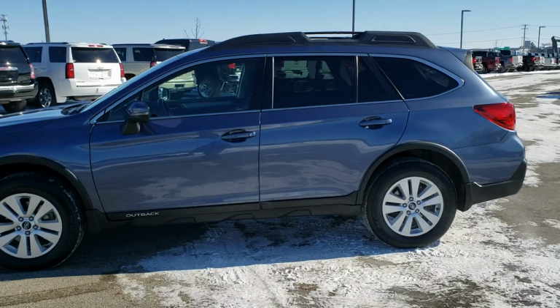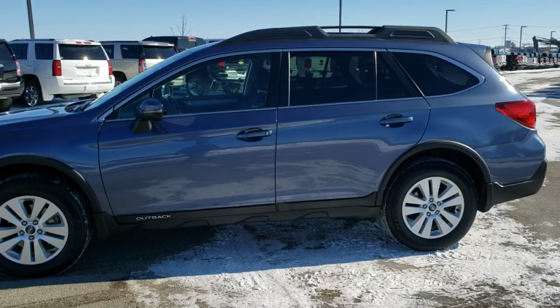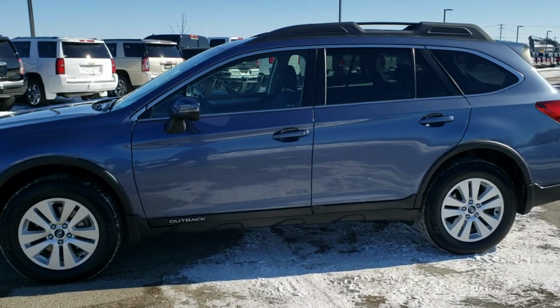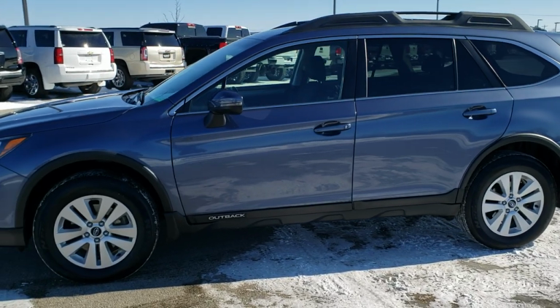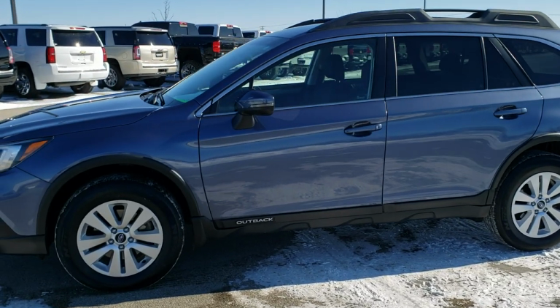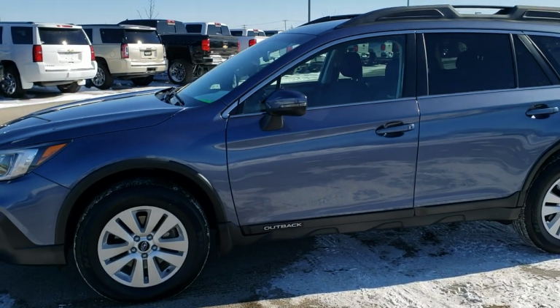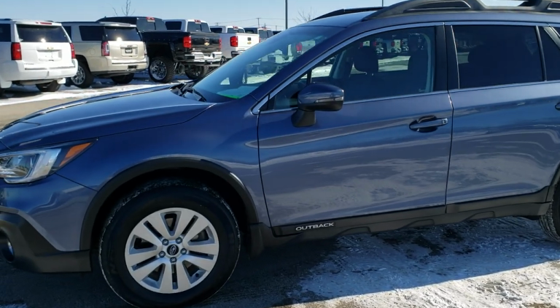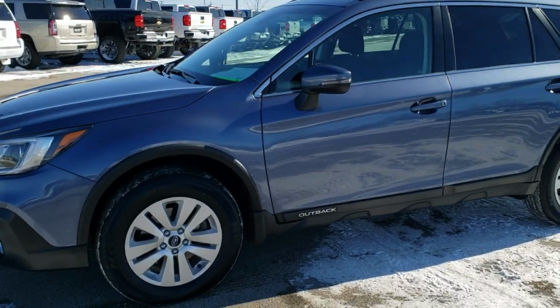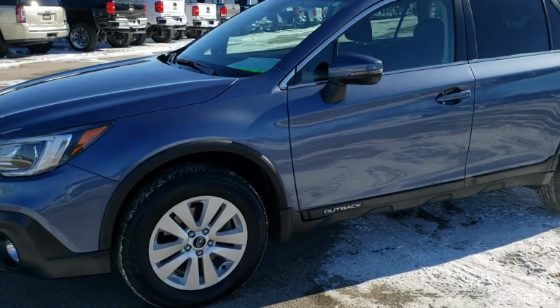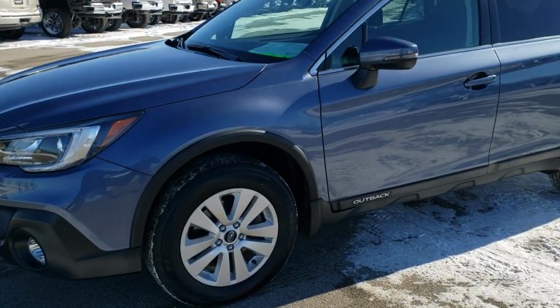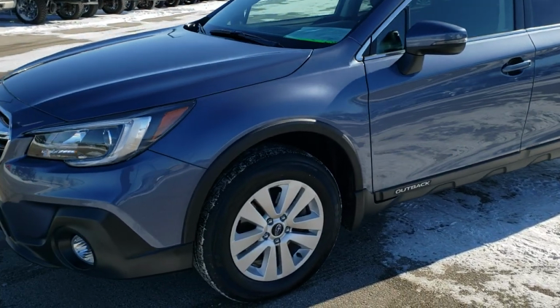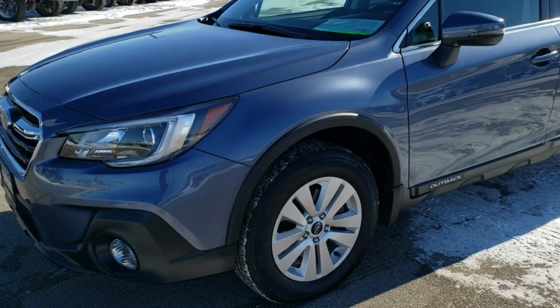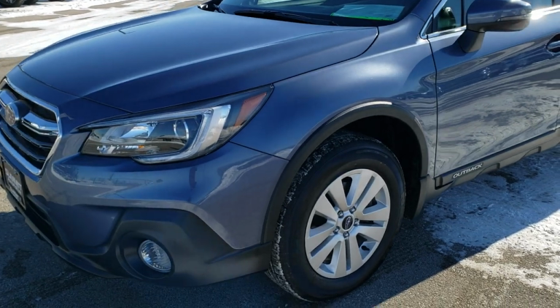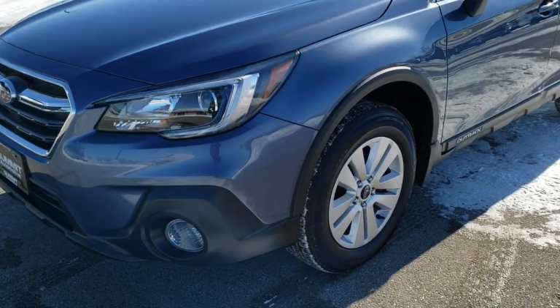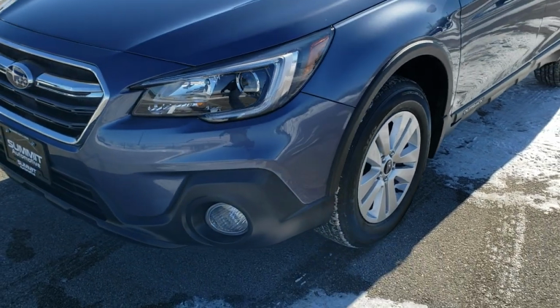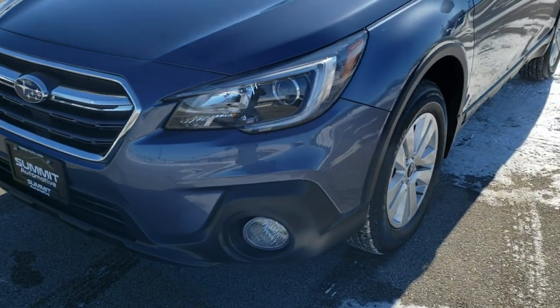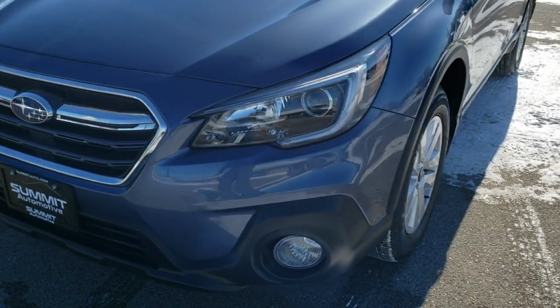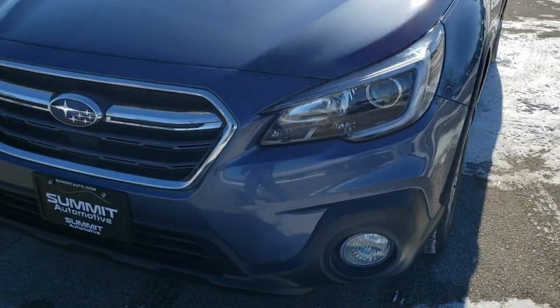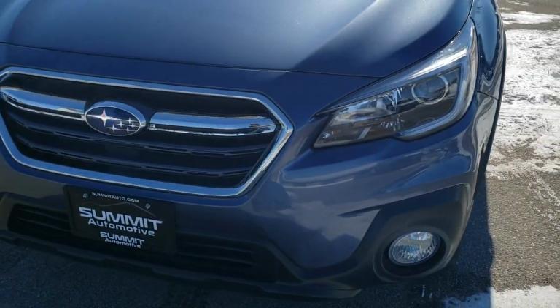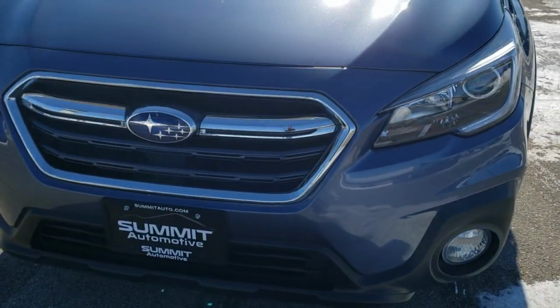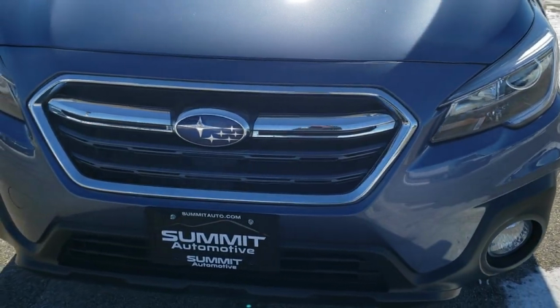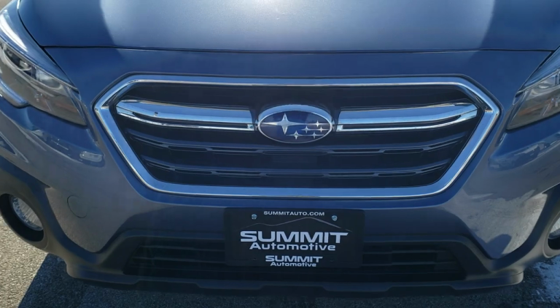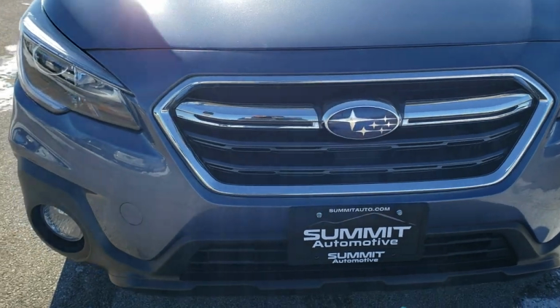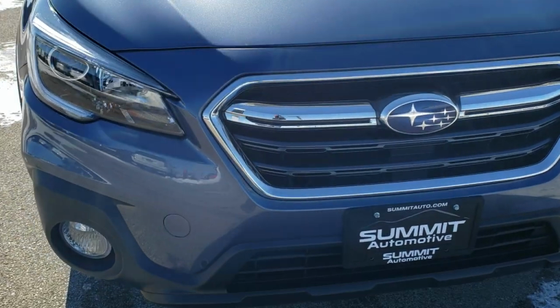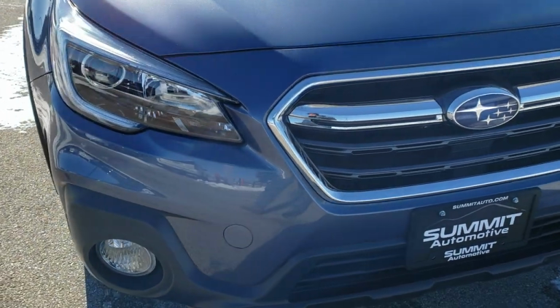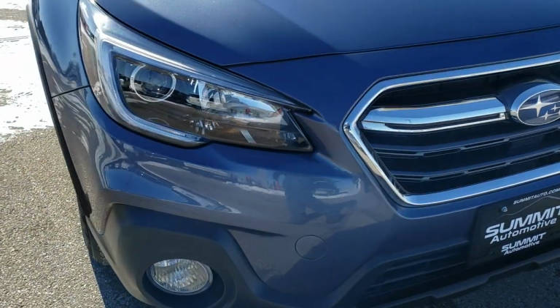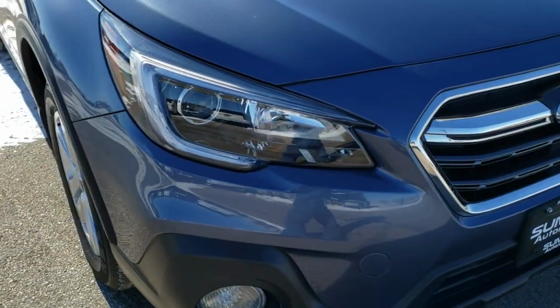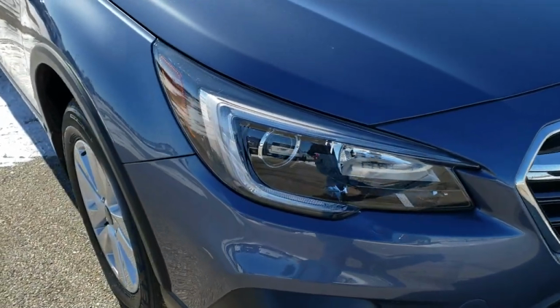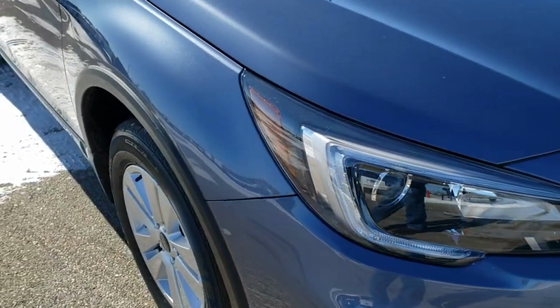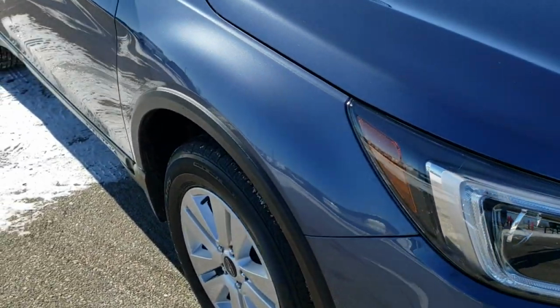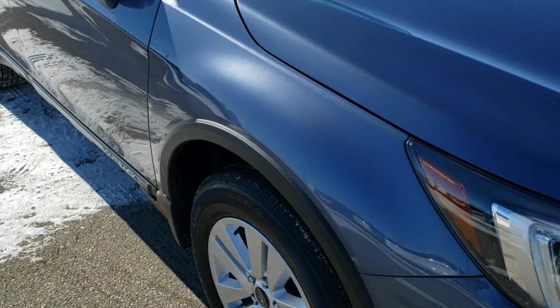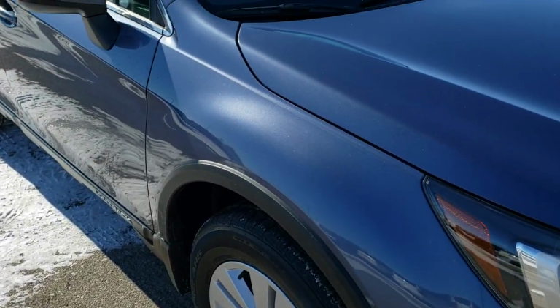This is stock number 9T255B. We are here at Summit Automotive in Fond du Lac, Wisconsin, your new and used SUV headquarters.